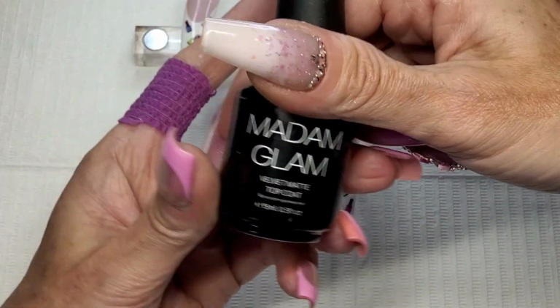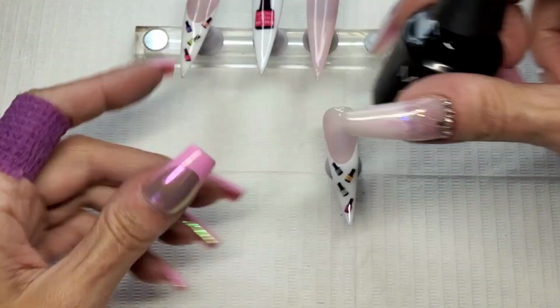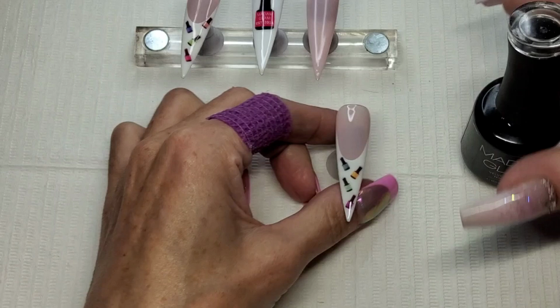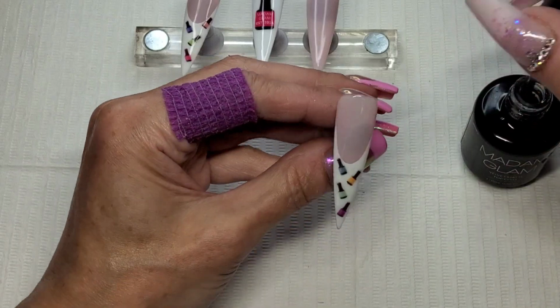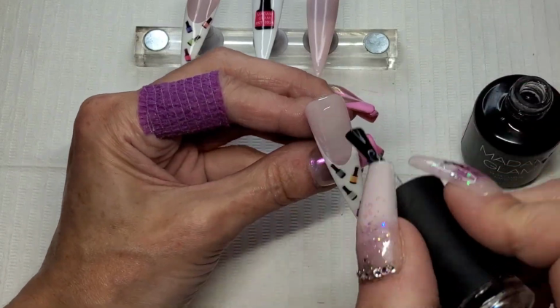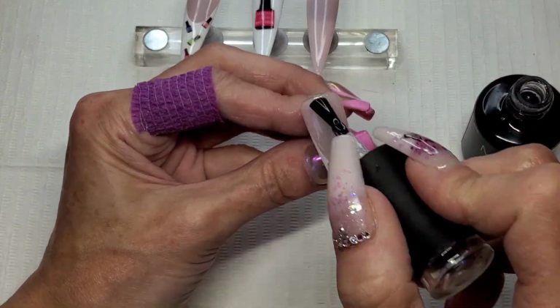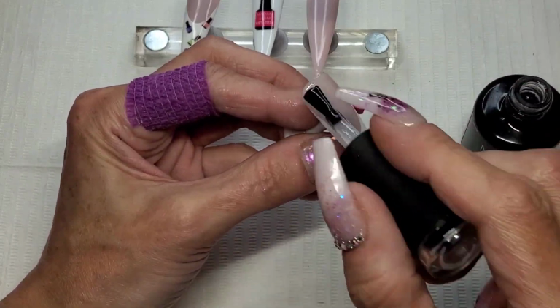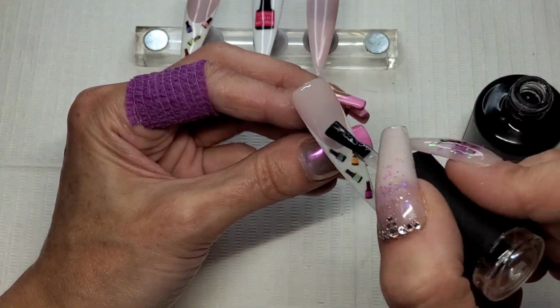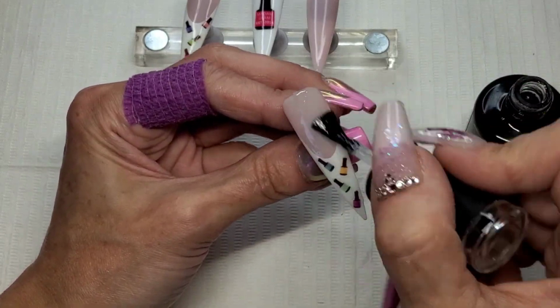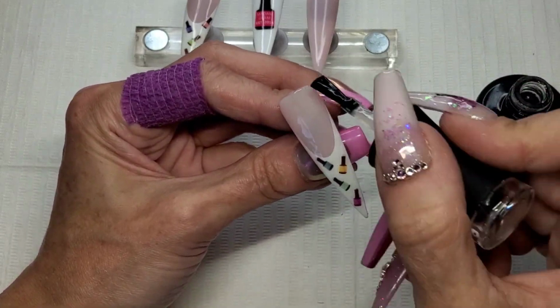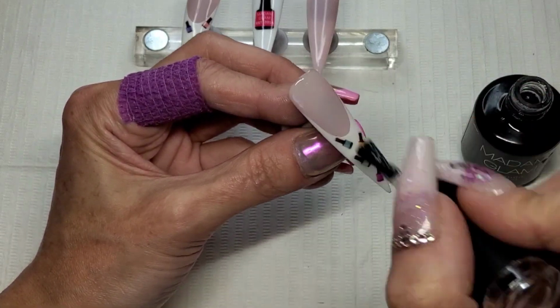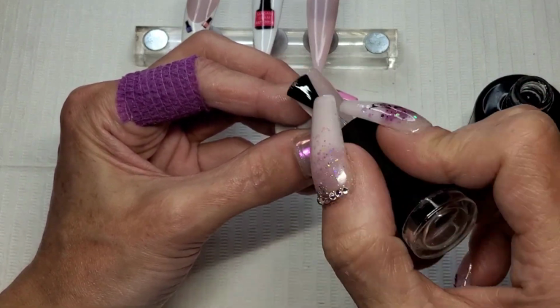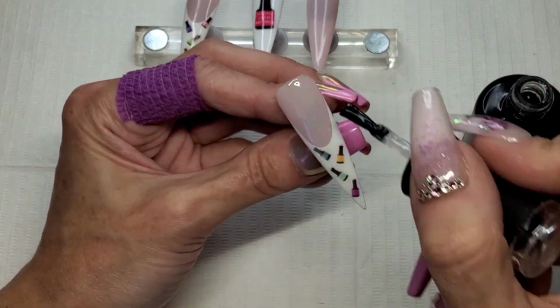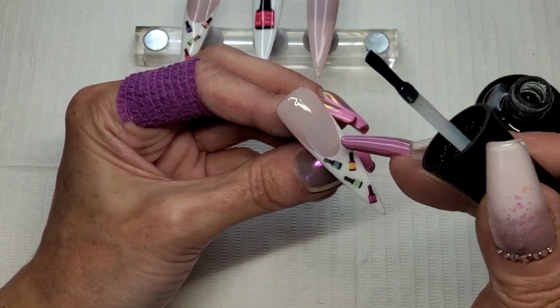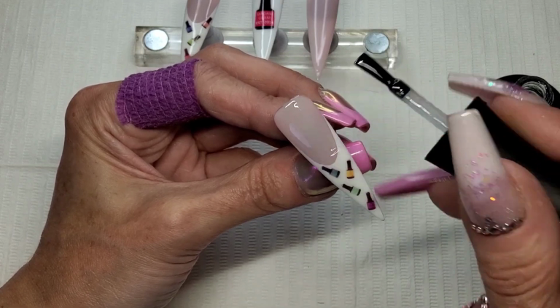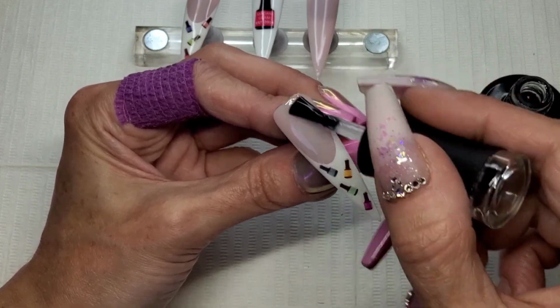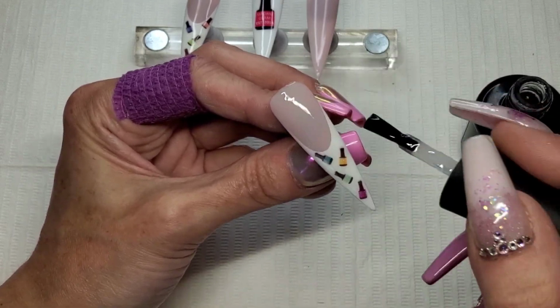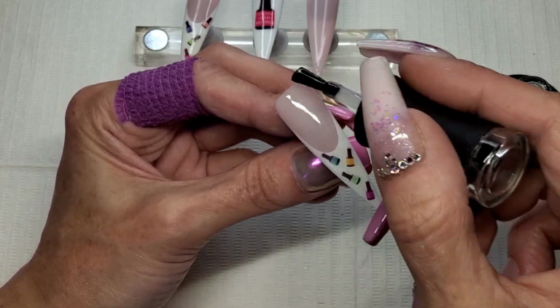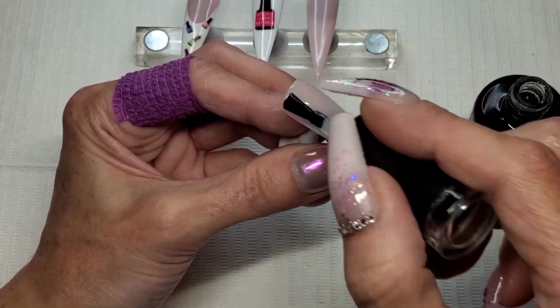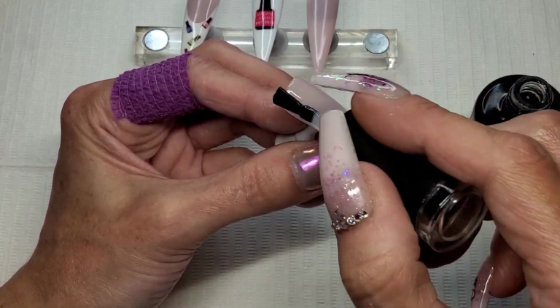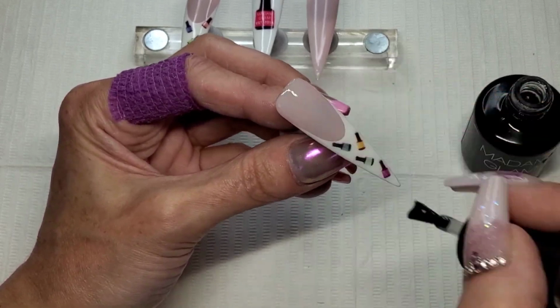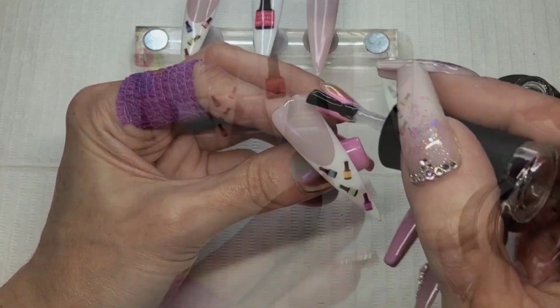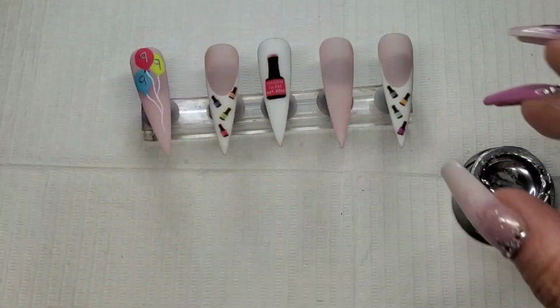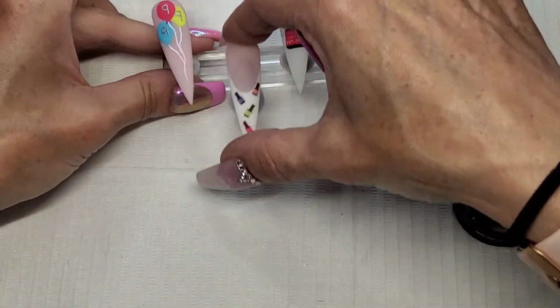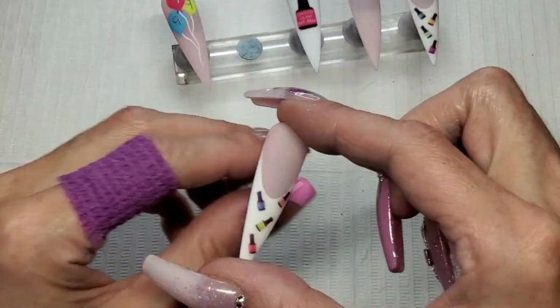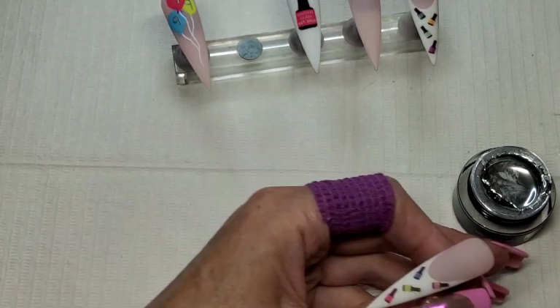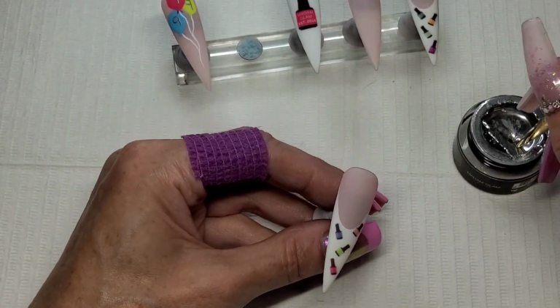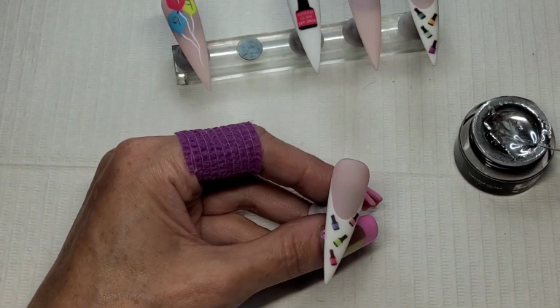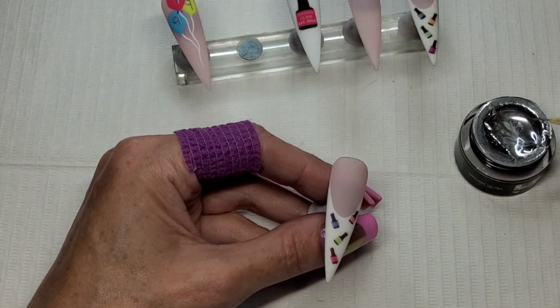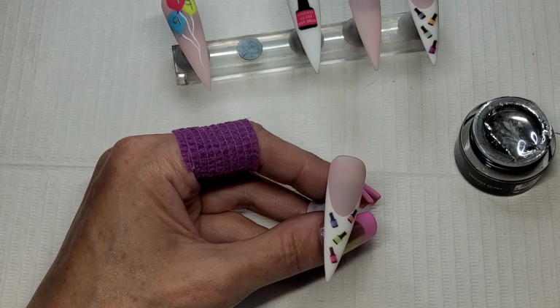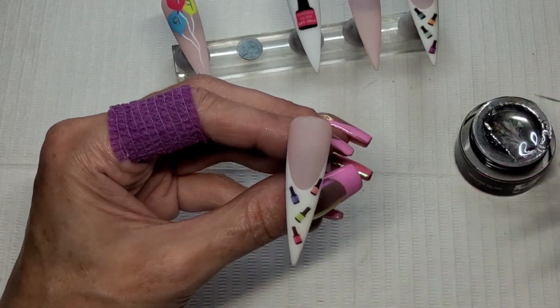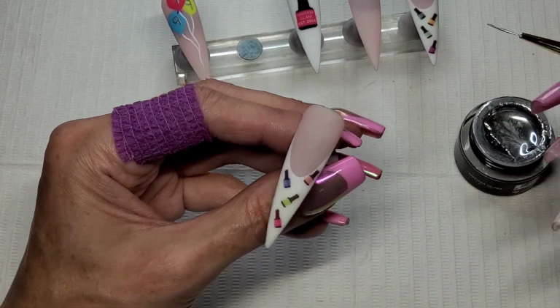Lastly, I wanted these to be matte - I thought they'd look quite smart done in matte. So I've just given them all a quick matte top coat, and I'm going to also go around these smile lines using that same silver chrome.